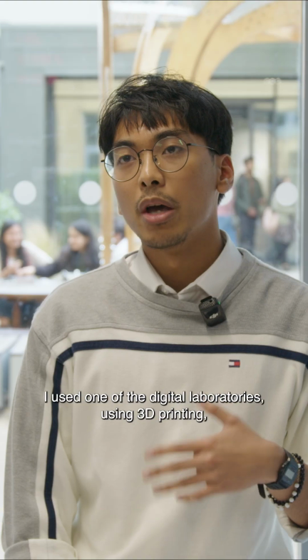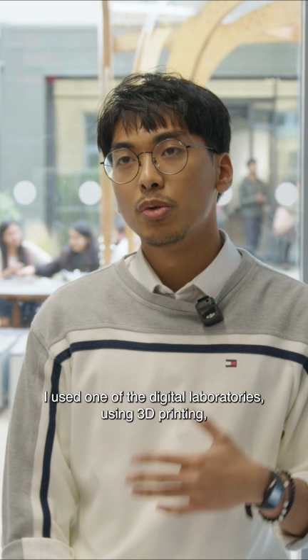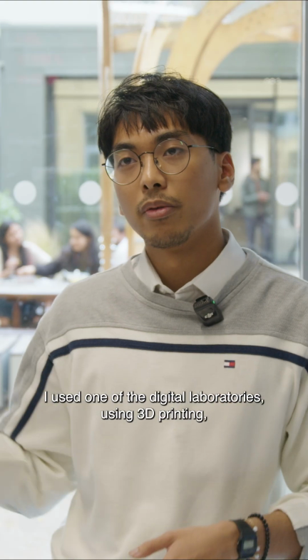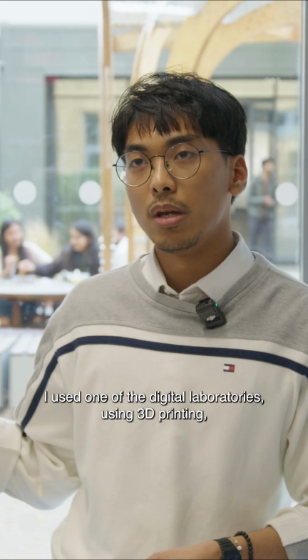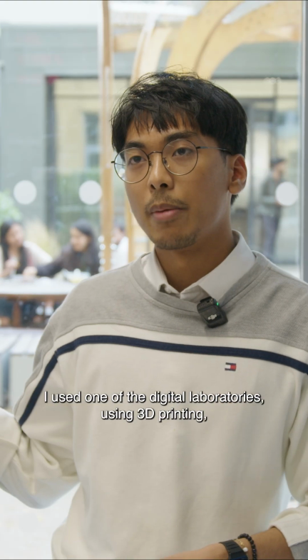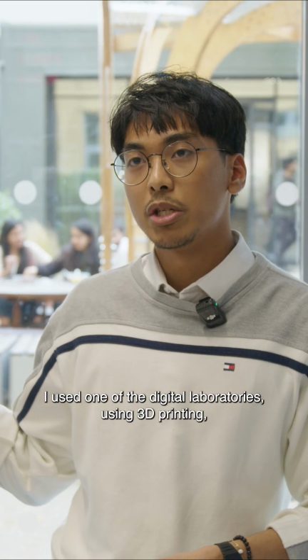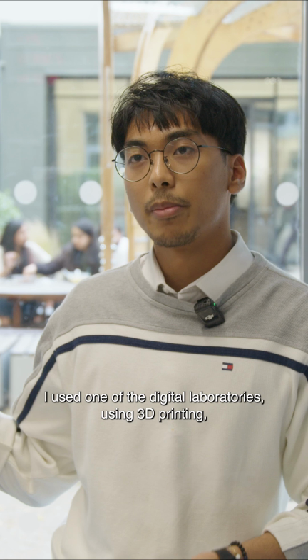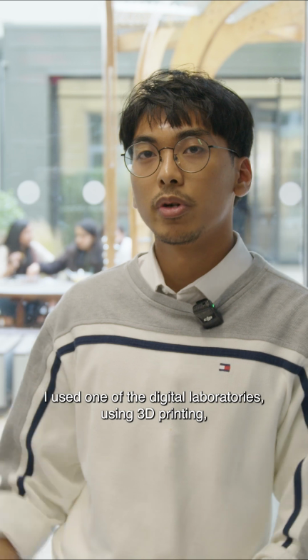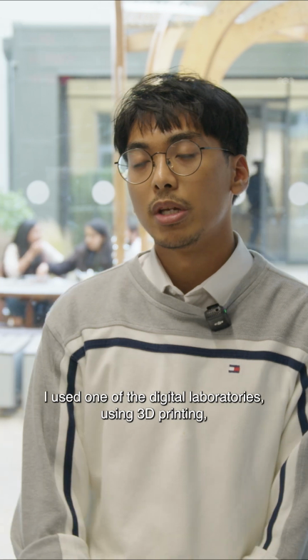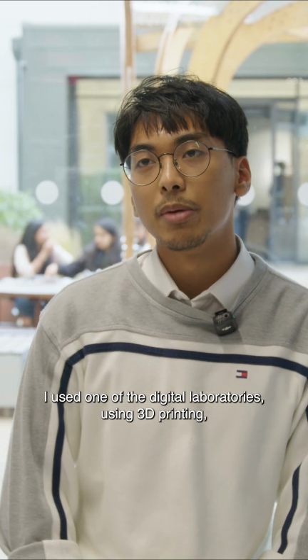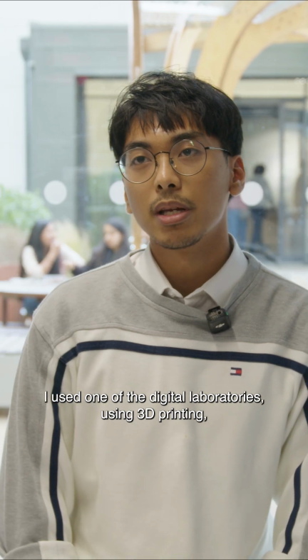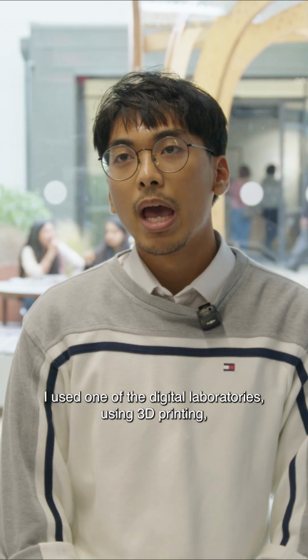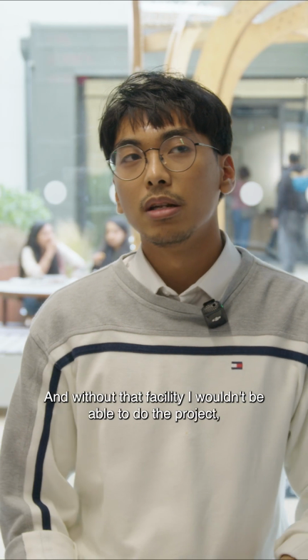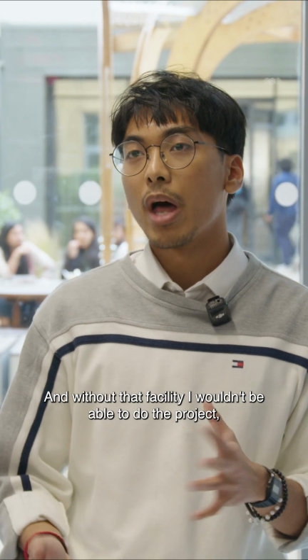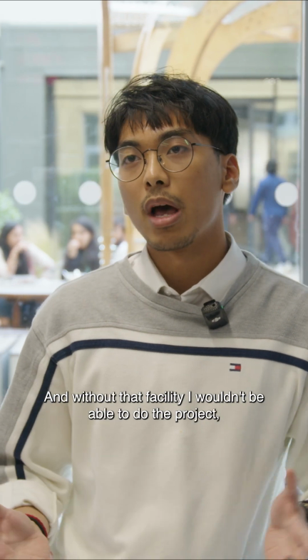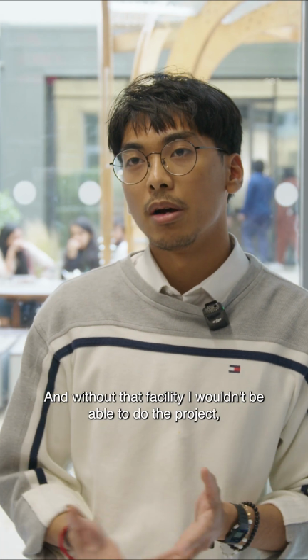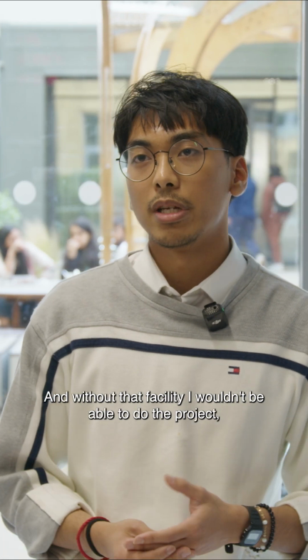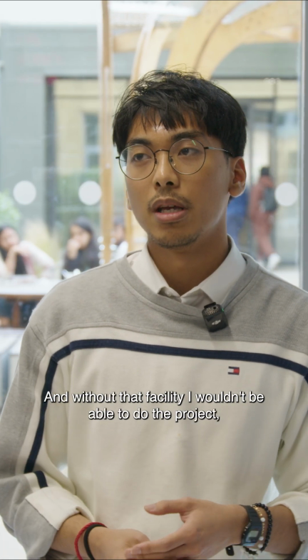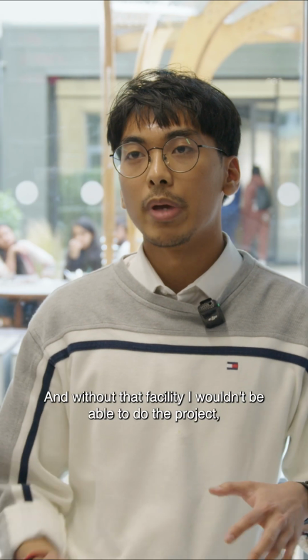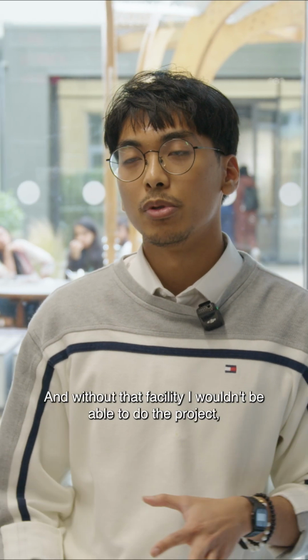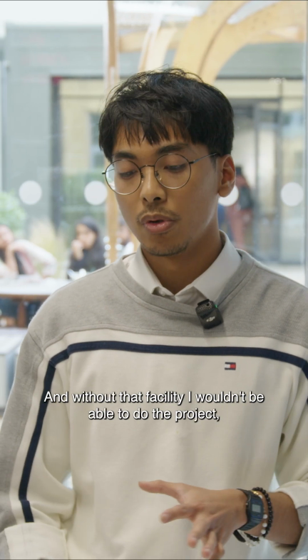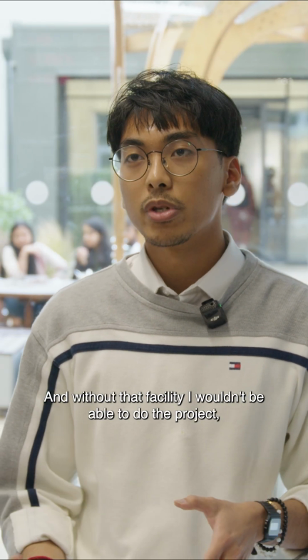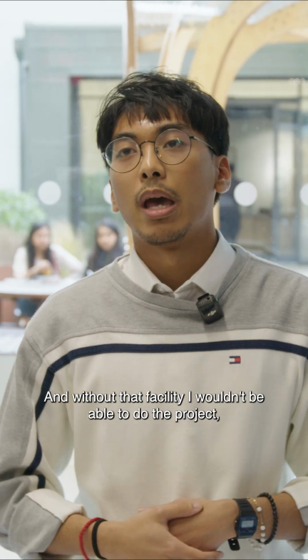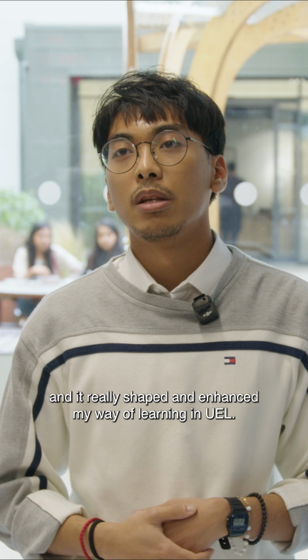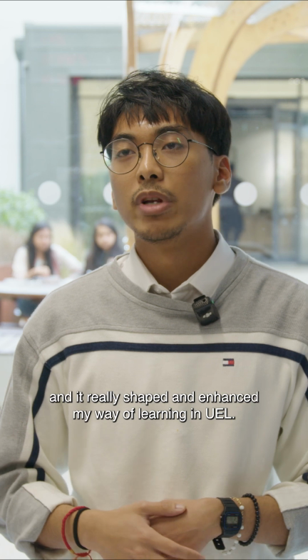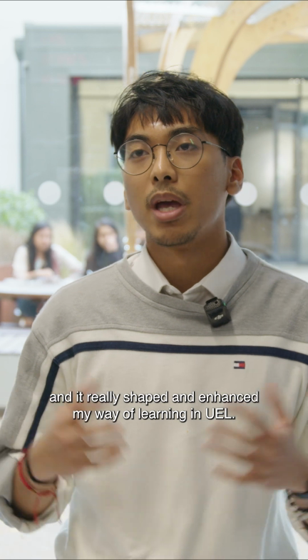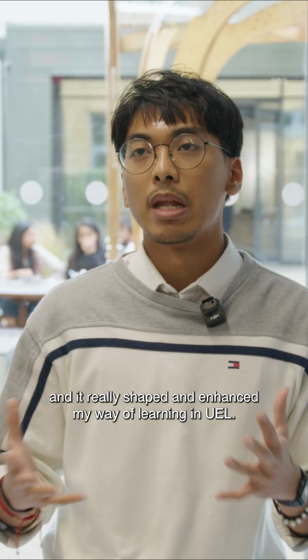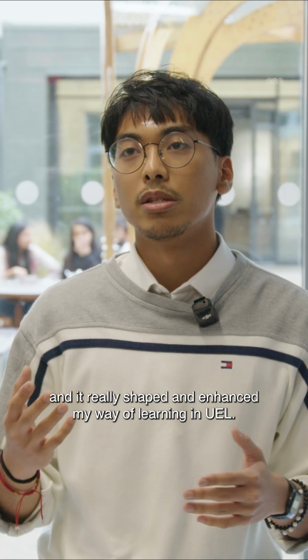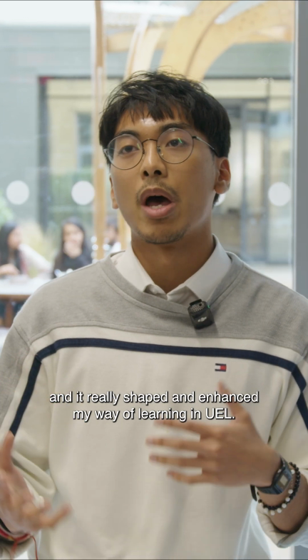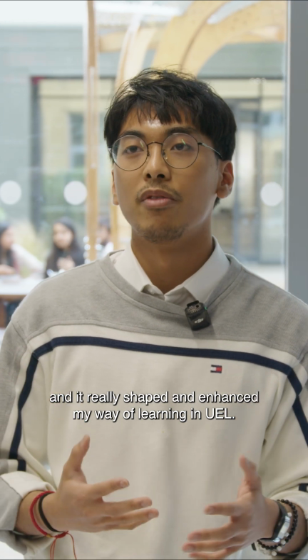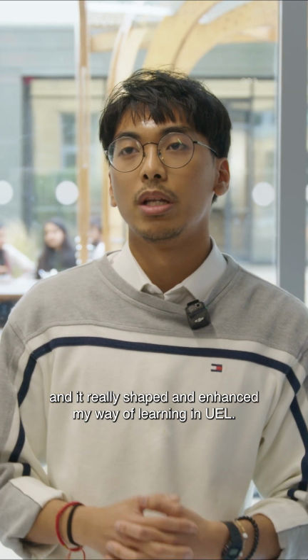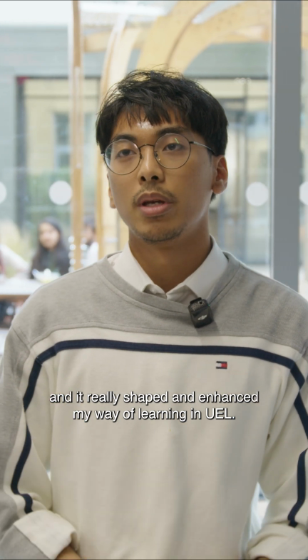I used one of the digital laboratories using 3D printing, and without that facility I wouldn't be able to do the project. It really shaped and enhanced my way of learning at UEL.